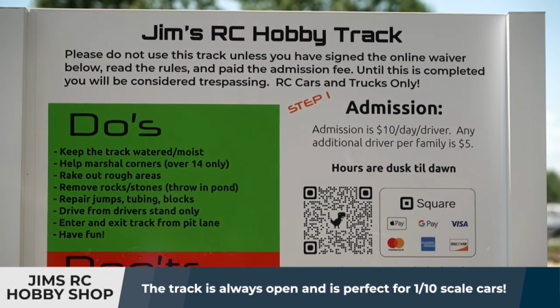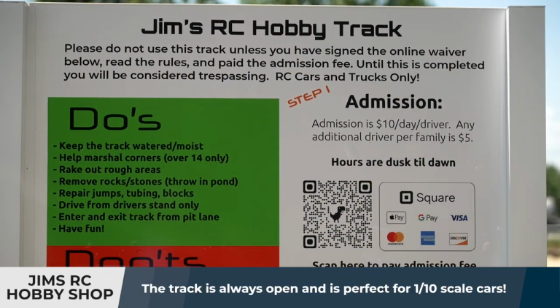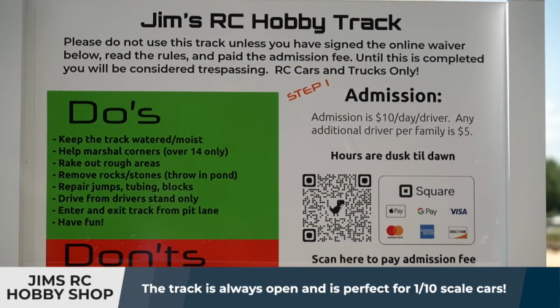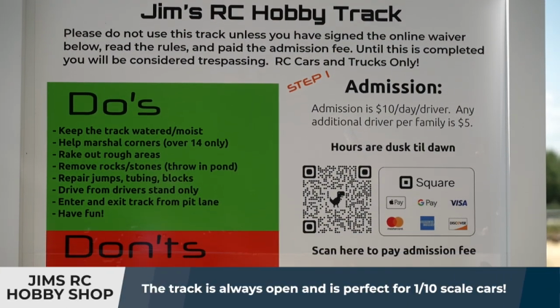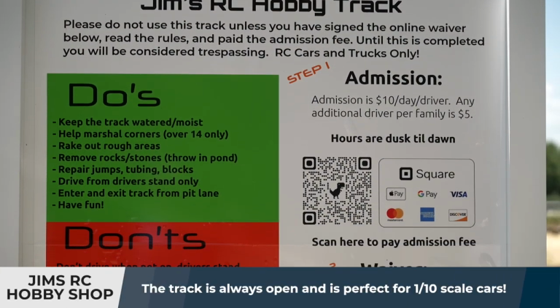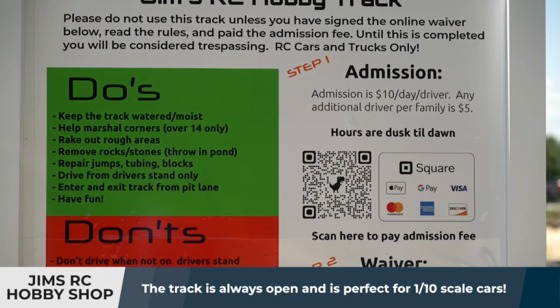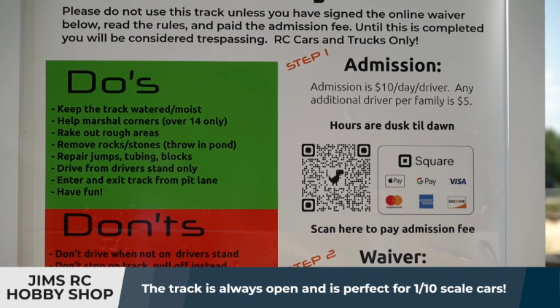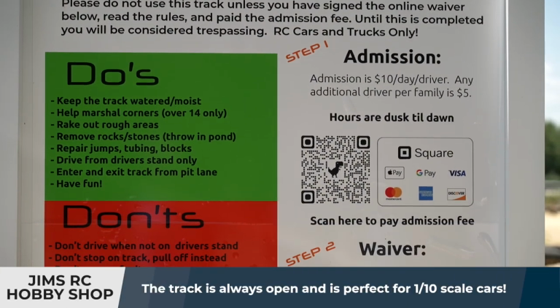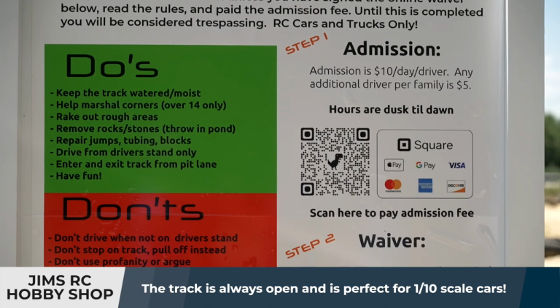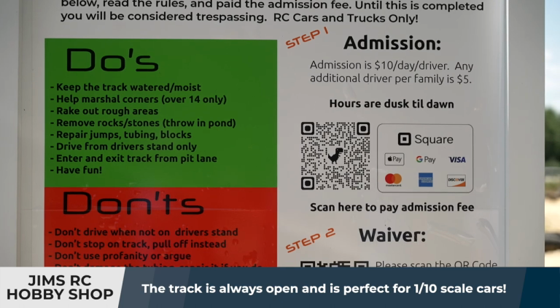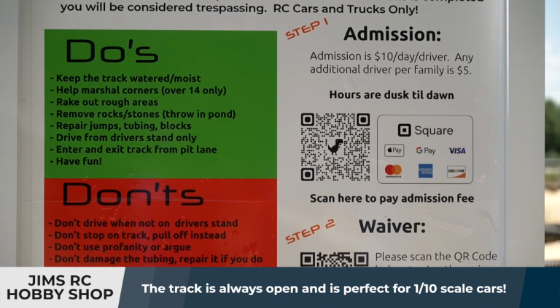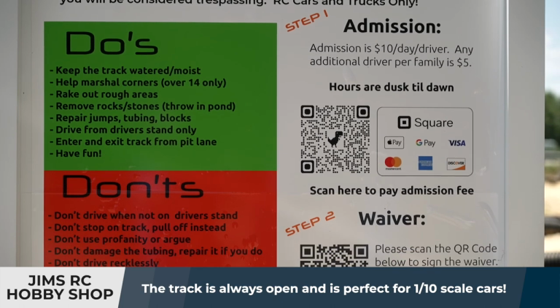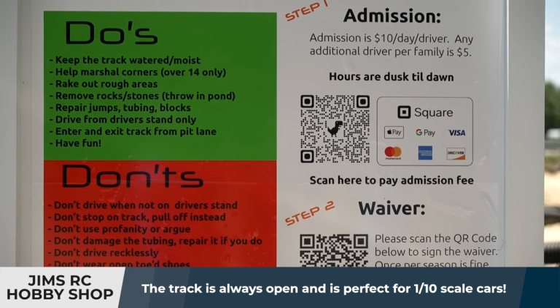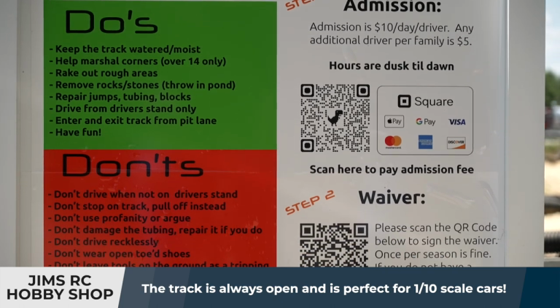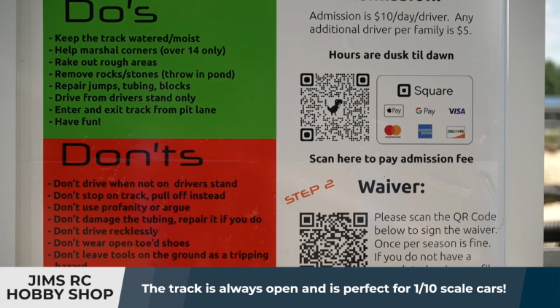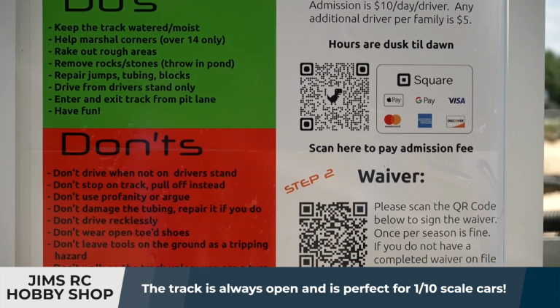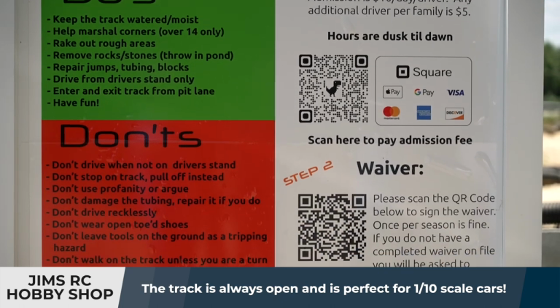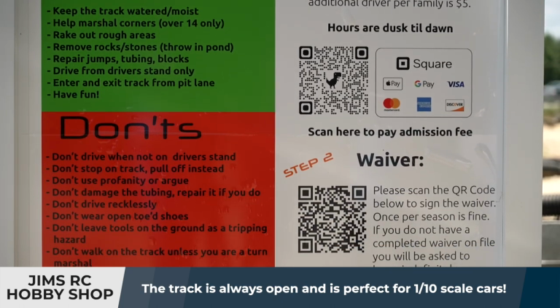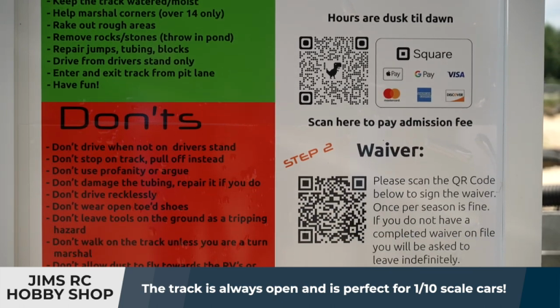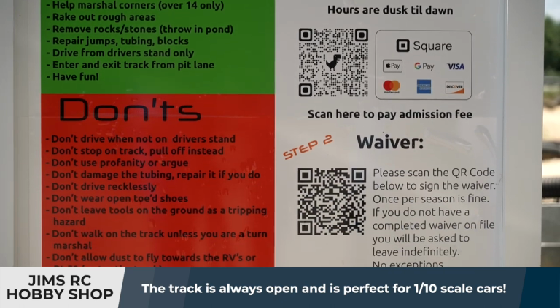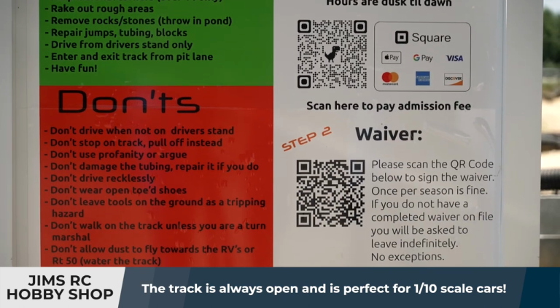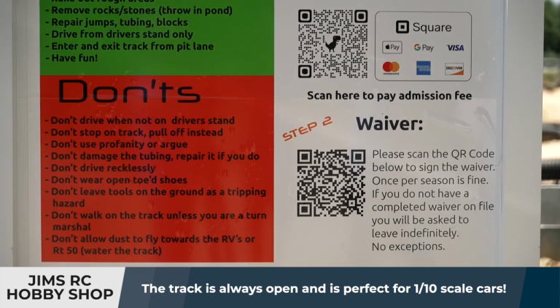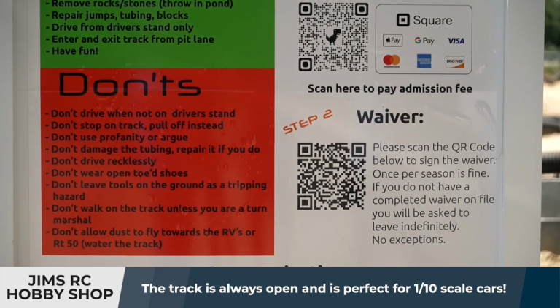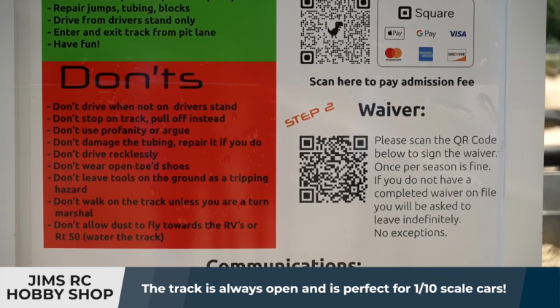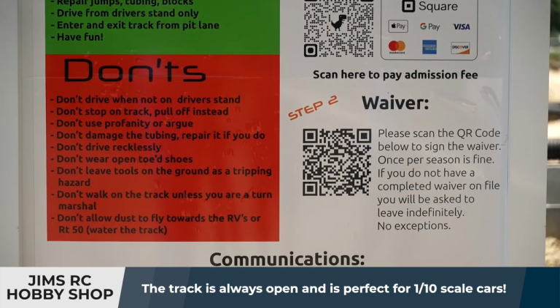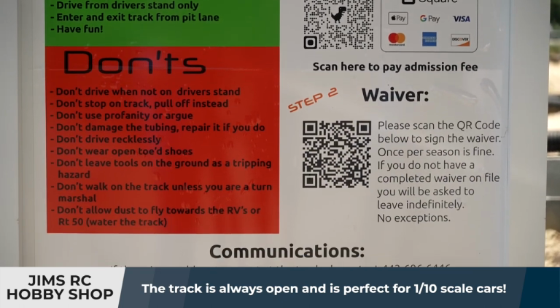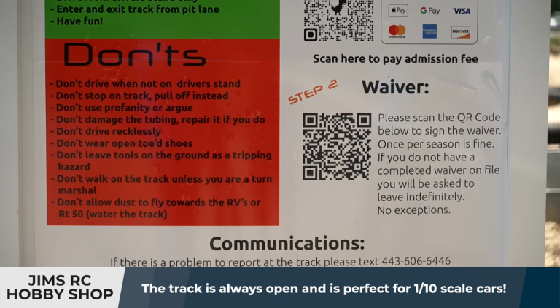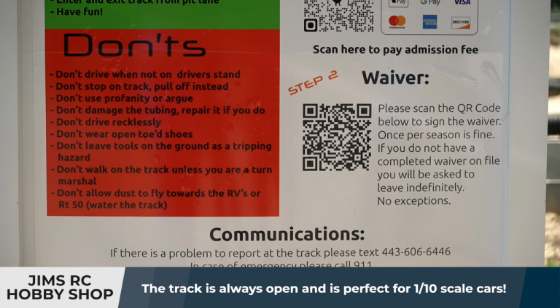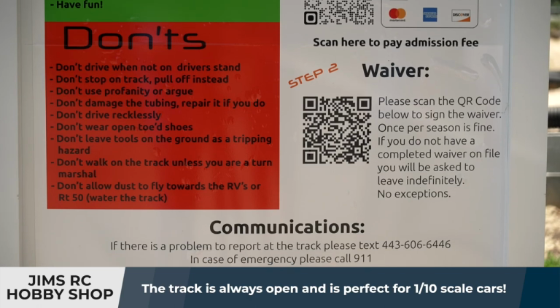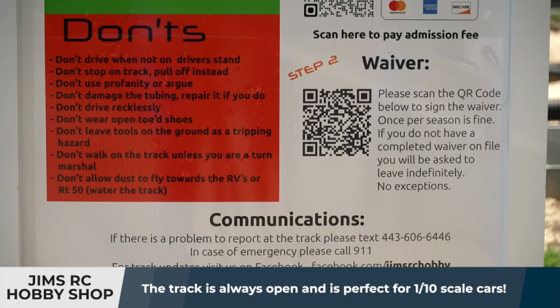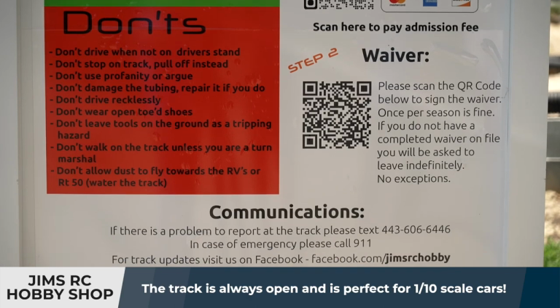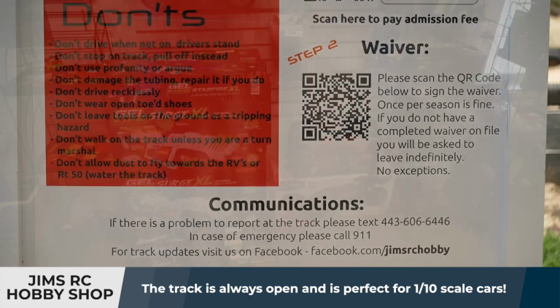I have a couple of QR codes out there. One is so you can scan that and sign the waiver, which we need everybody to sign at least once a year. And then the other is the payment QR code.